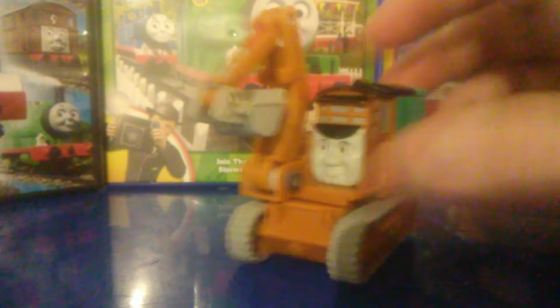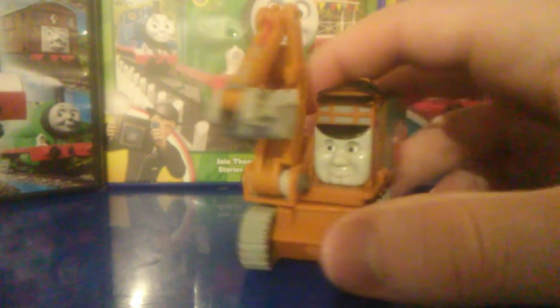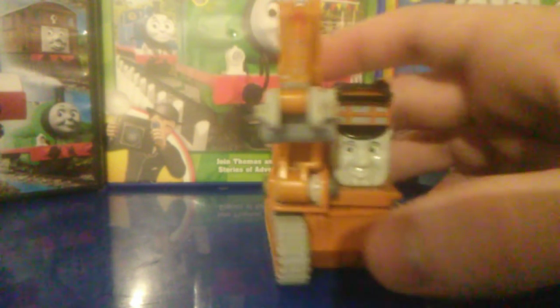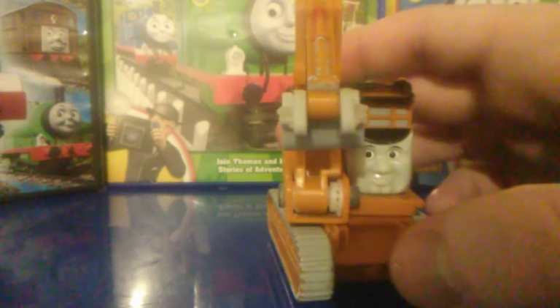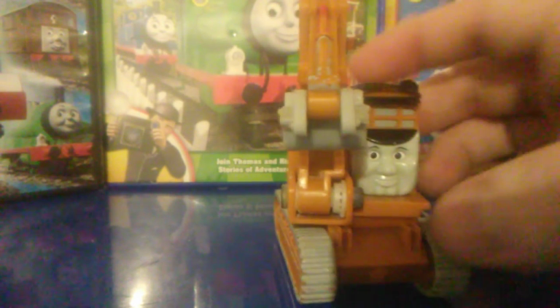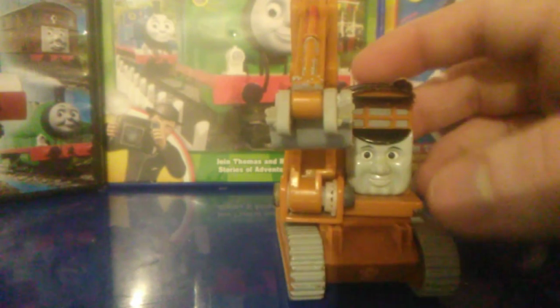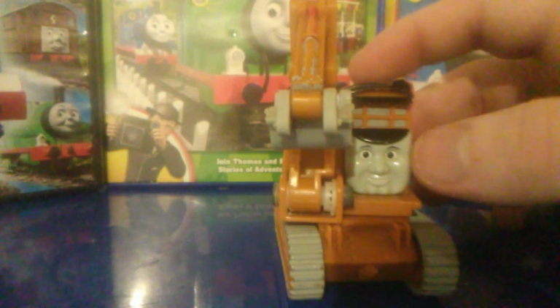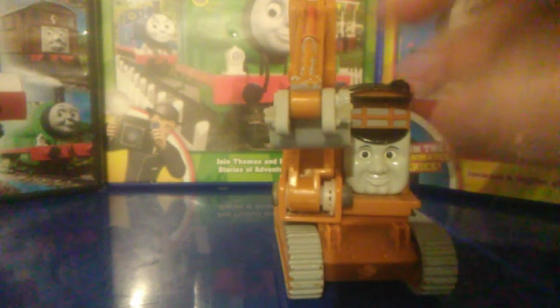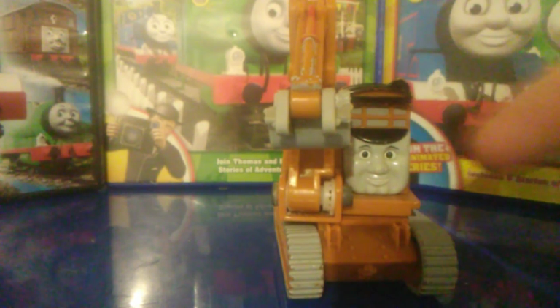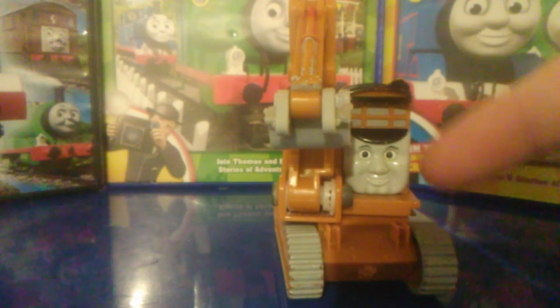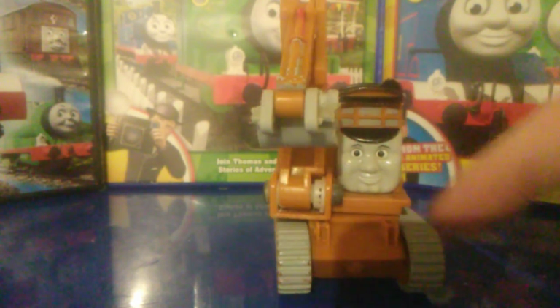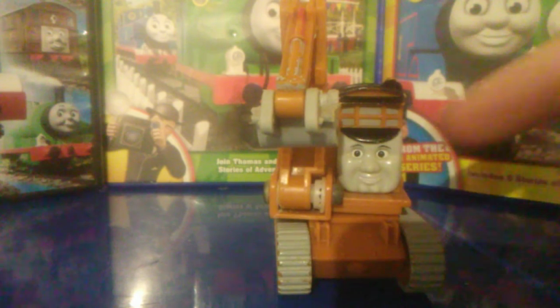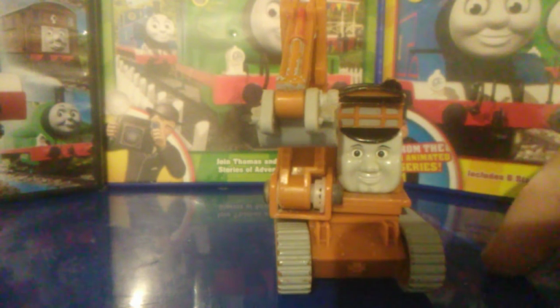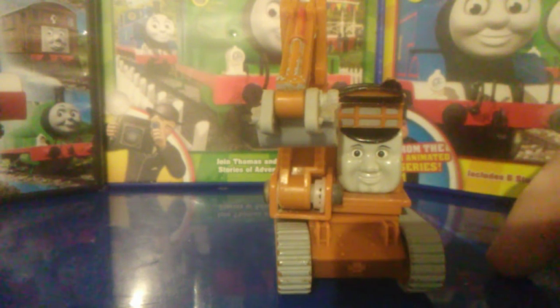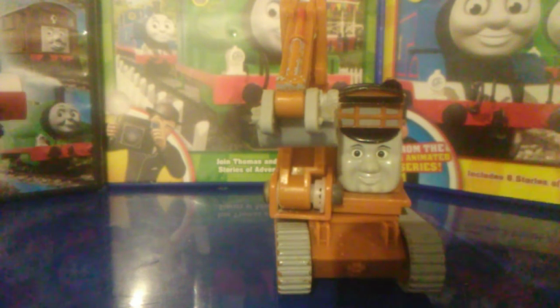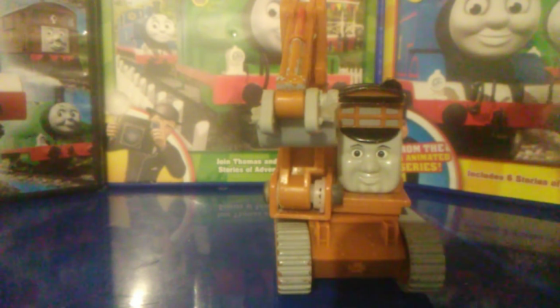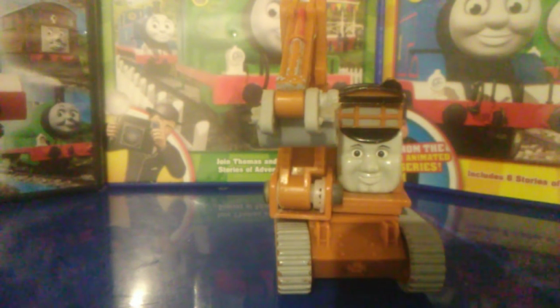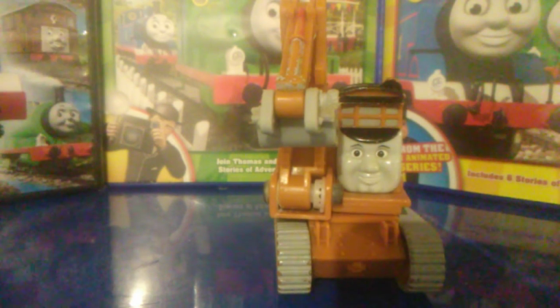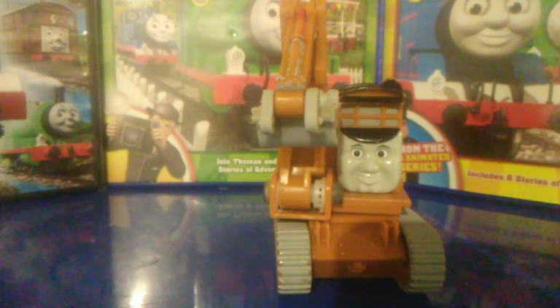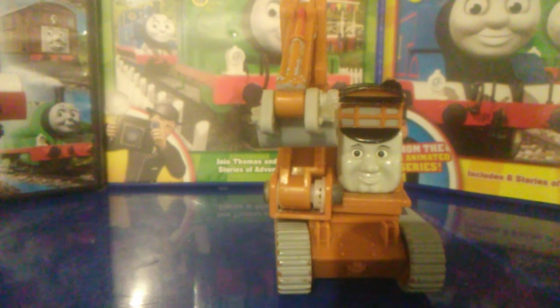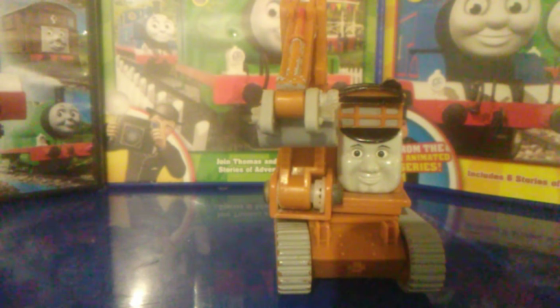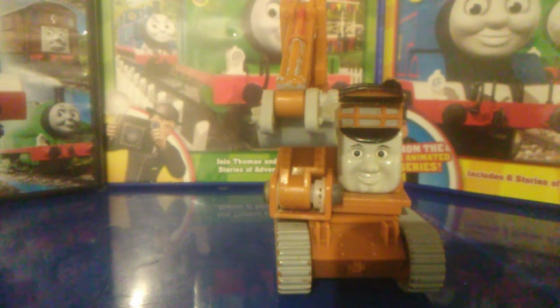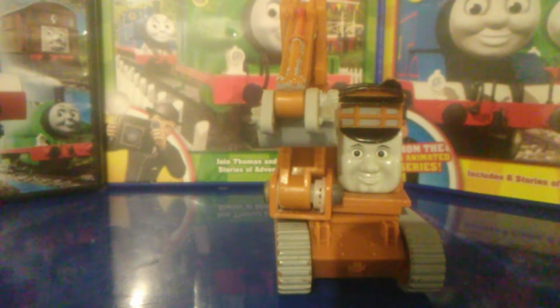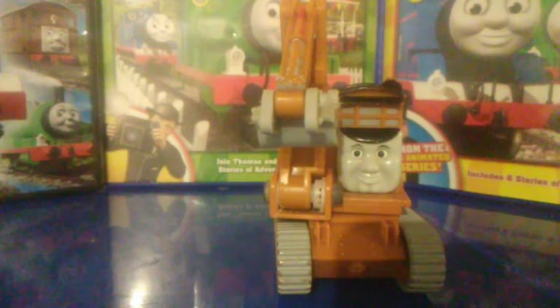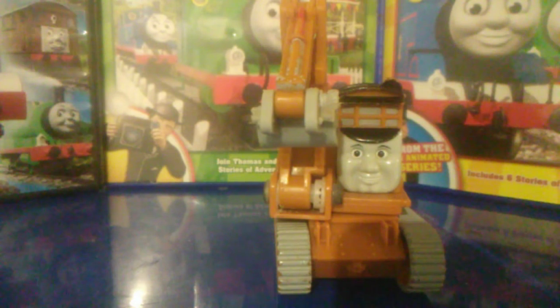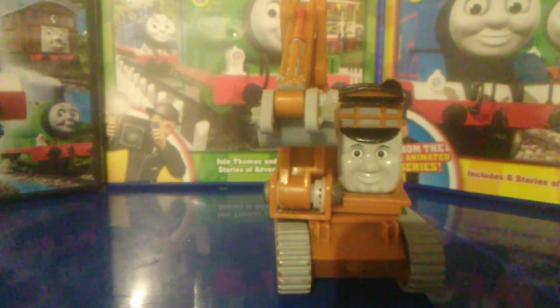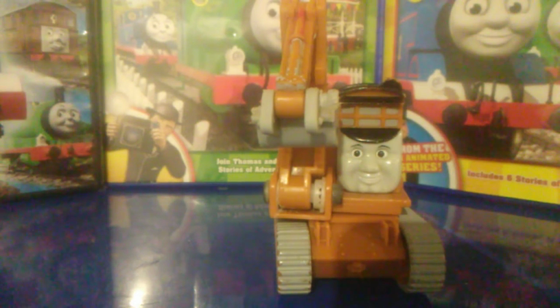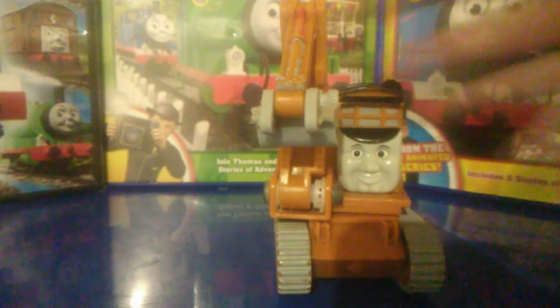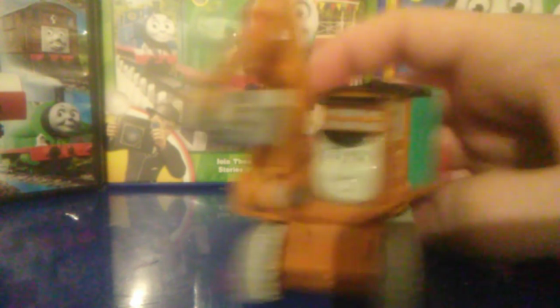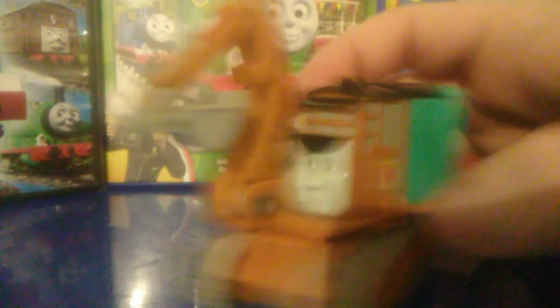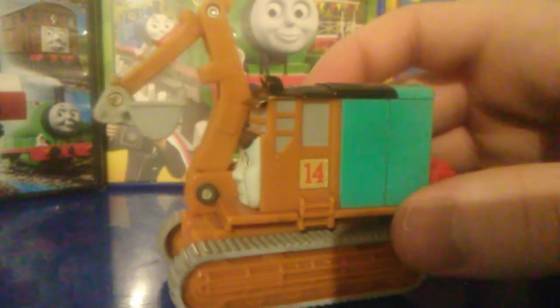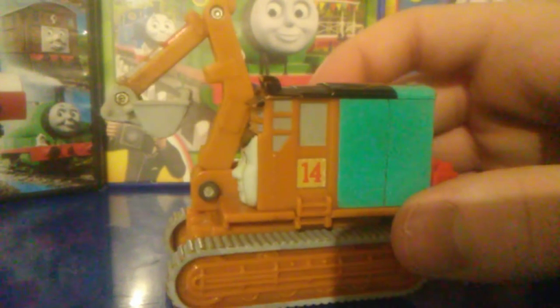And that face though is like perfect. I cannot think of how you would make this face better. I don't know what to say about this thing other than this is like one of the best Thomas products you could buy.